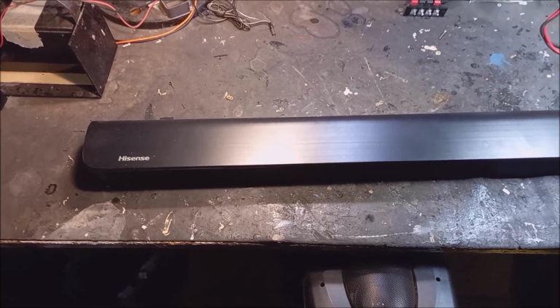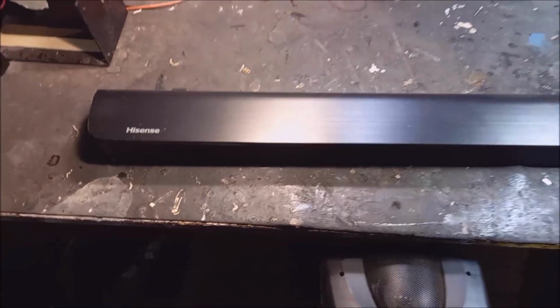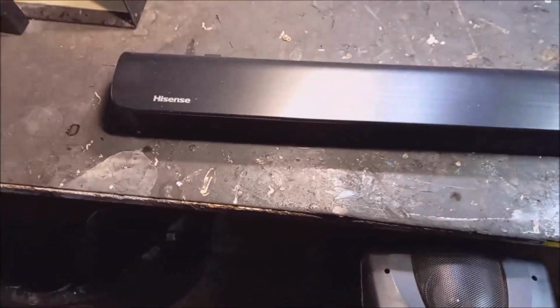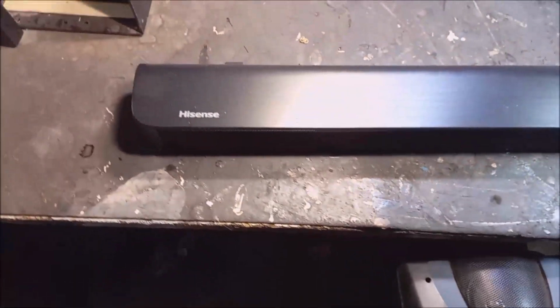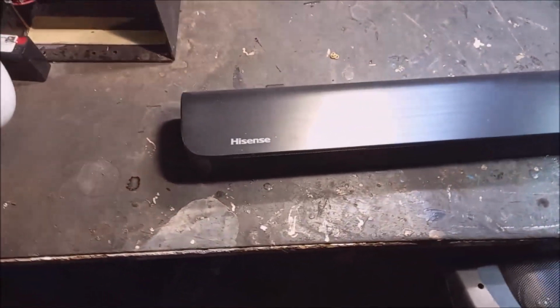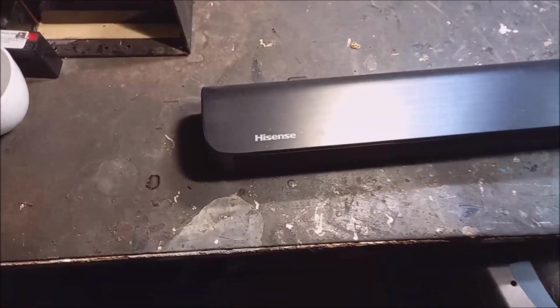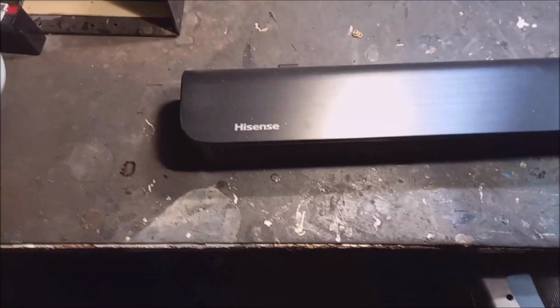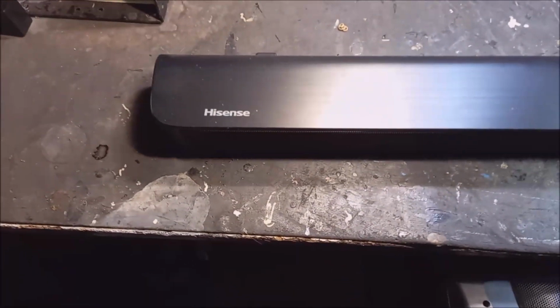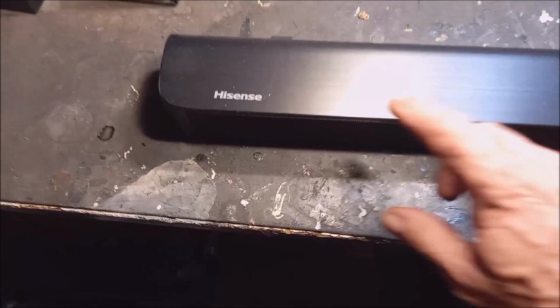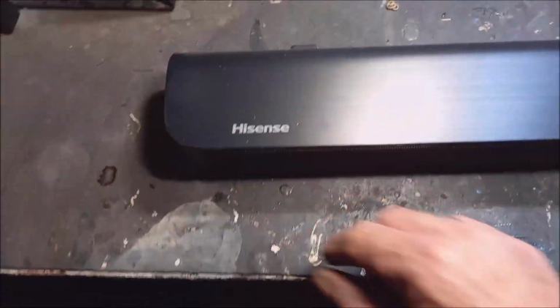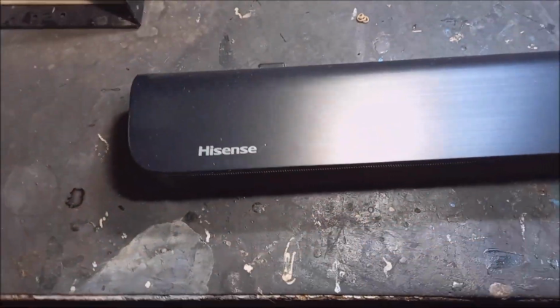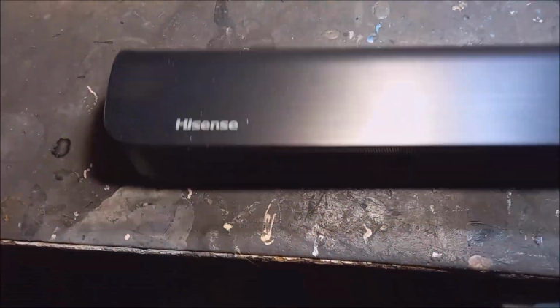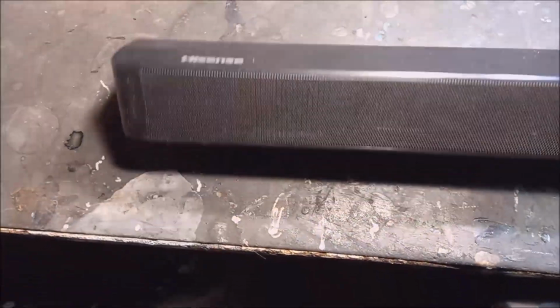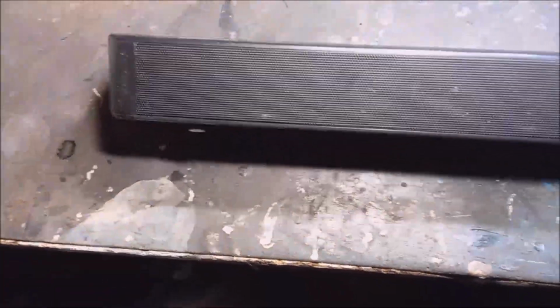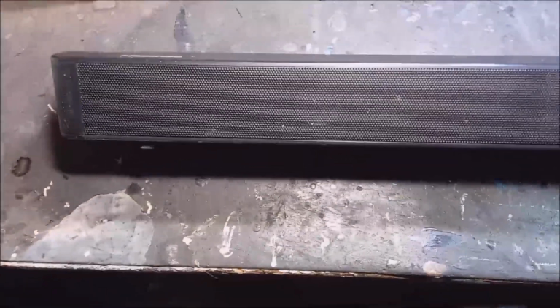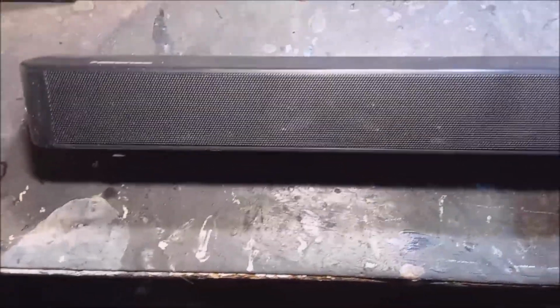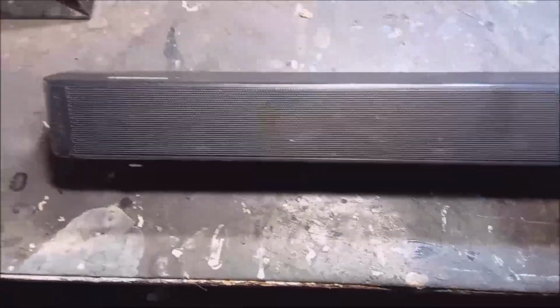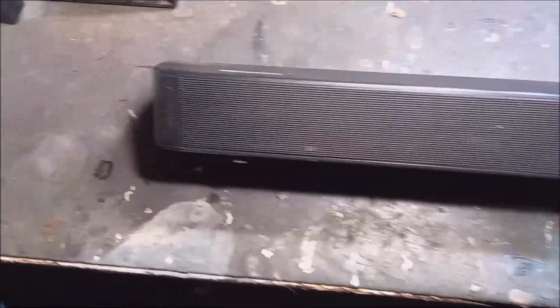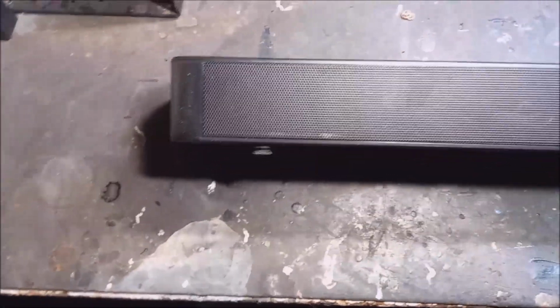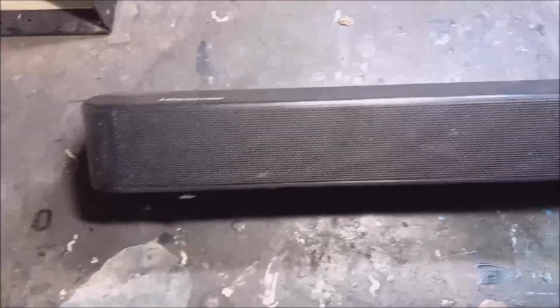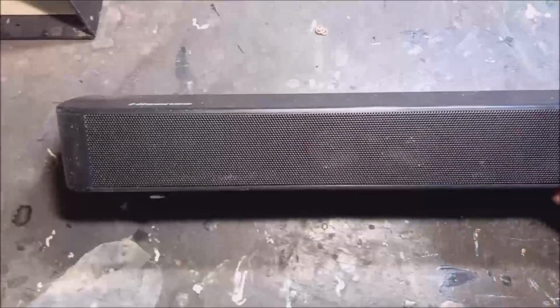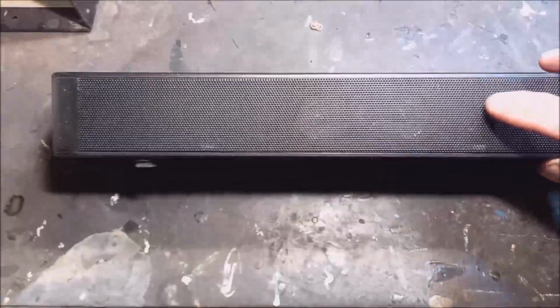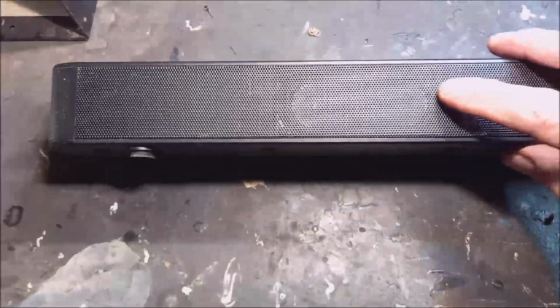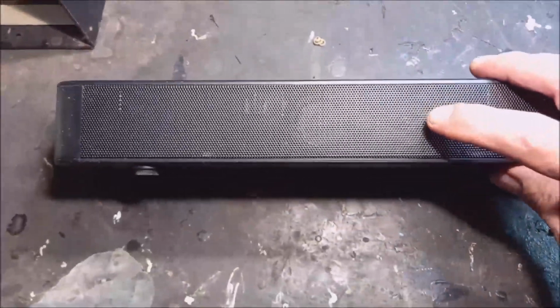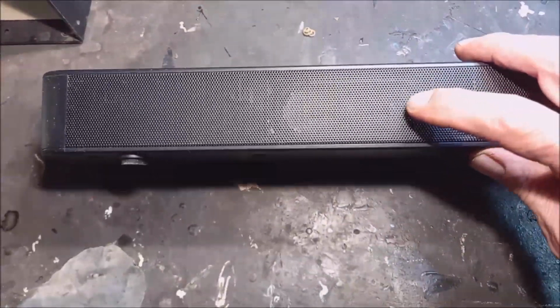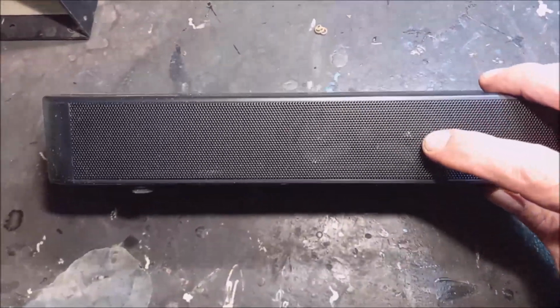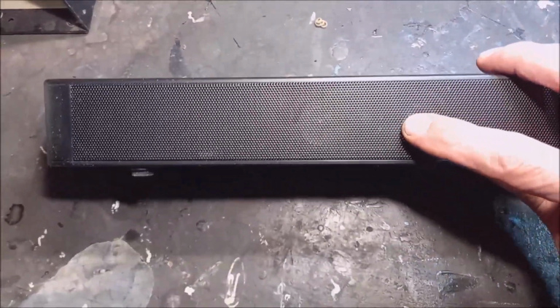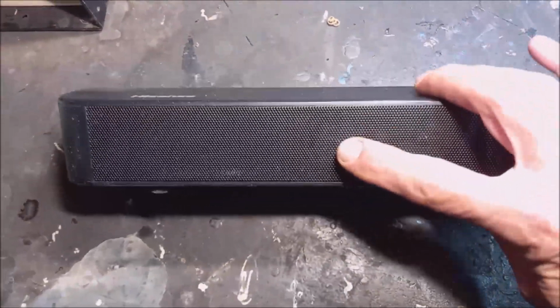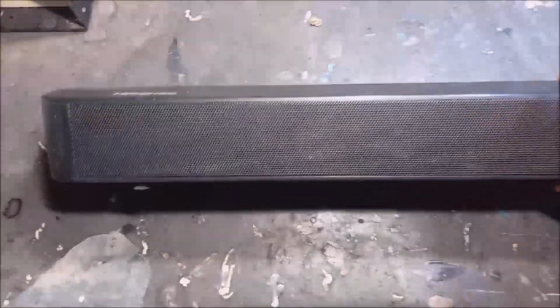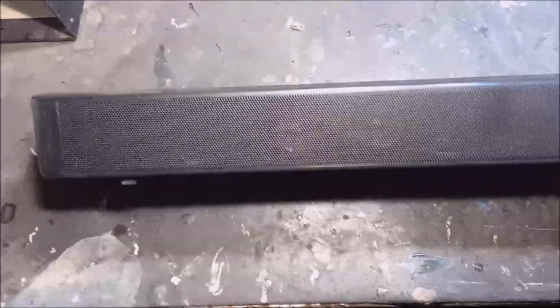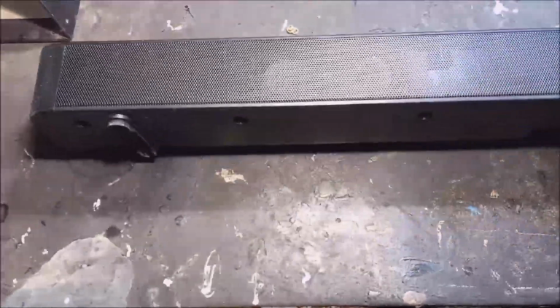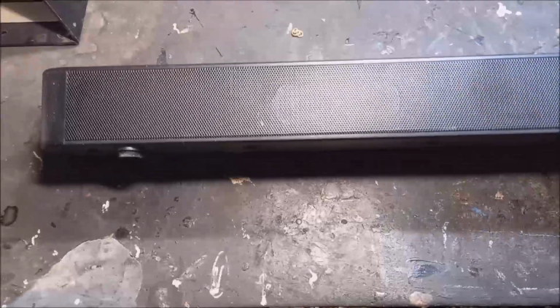Good day. What I have here today is a soundbar, a Hisense with a subwoofer that works through Bluetooth. But the speakers inside here are so small. I'm going to open it now to see what I can do.